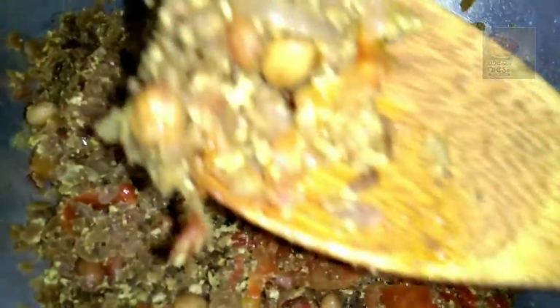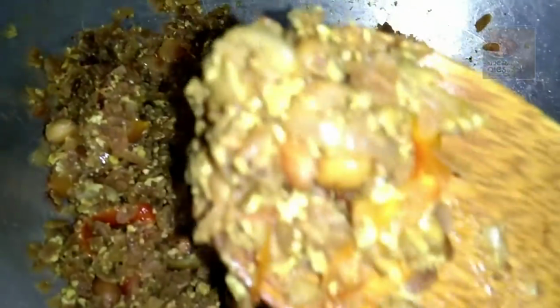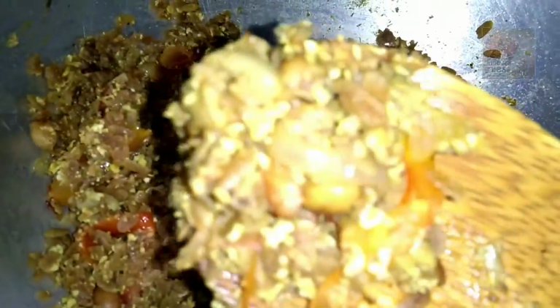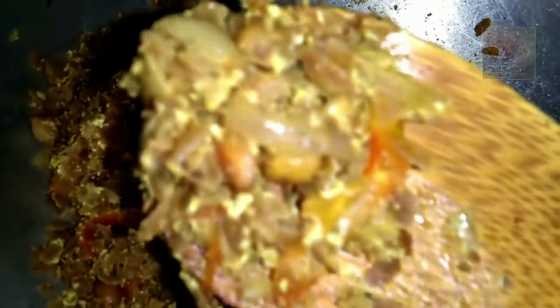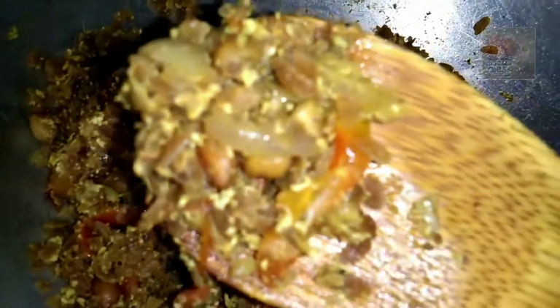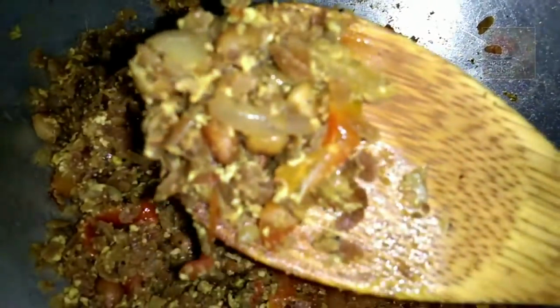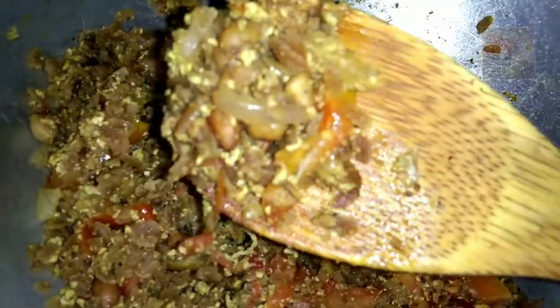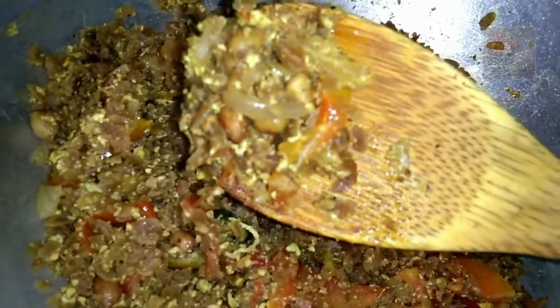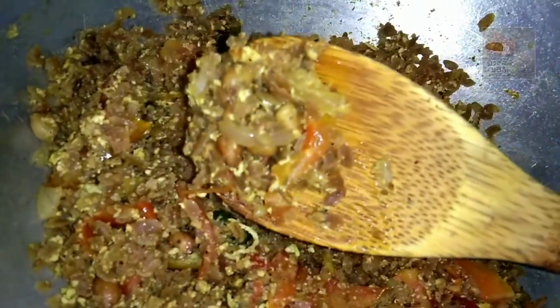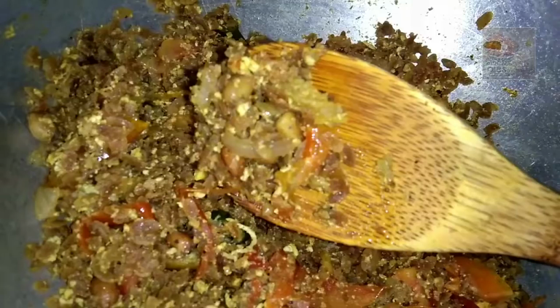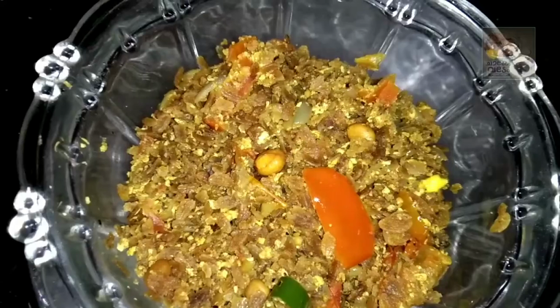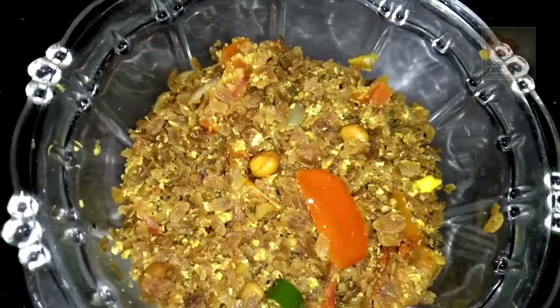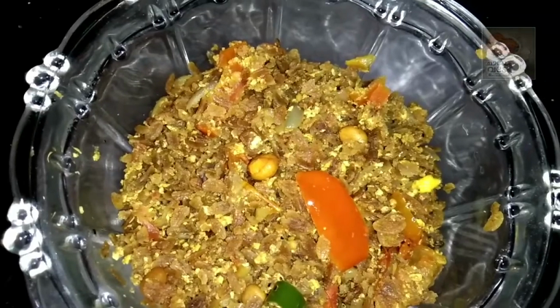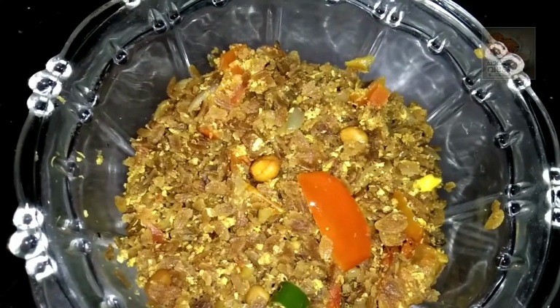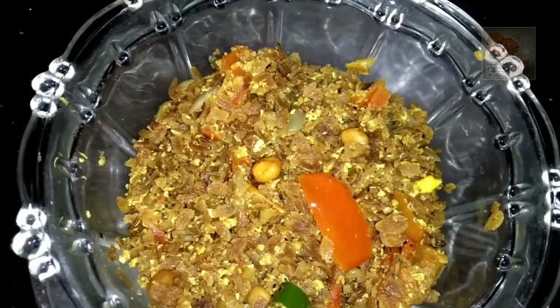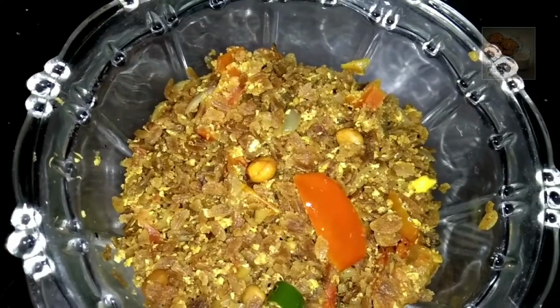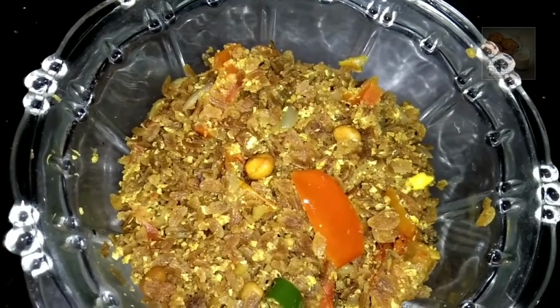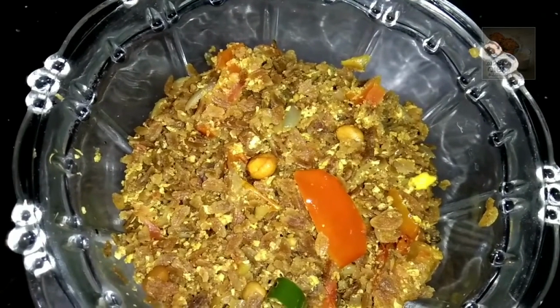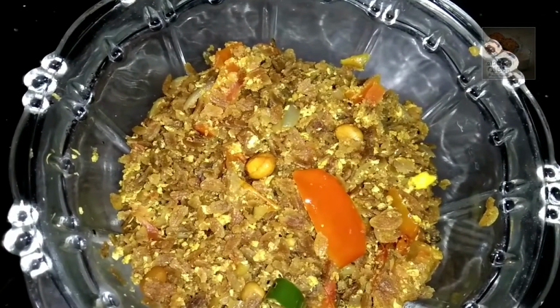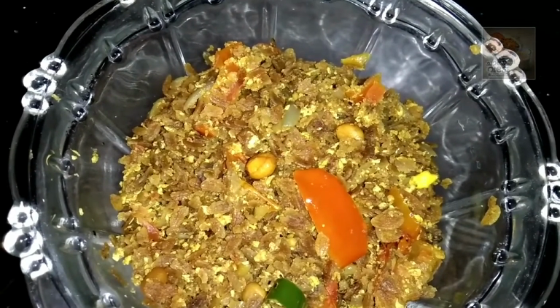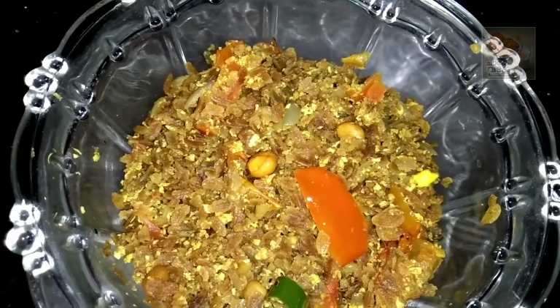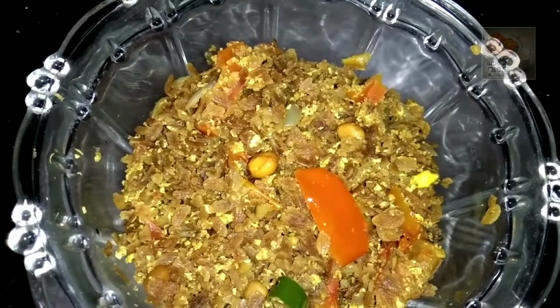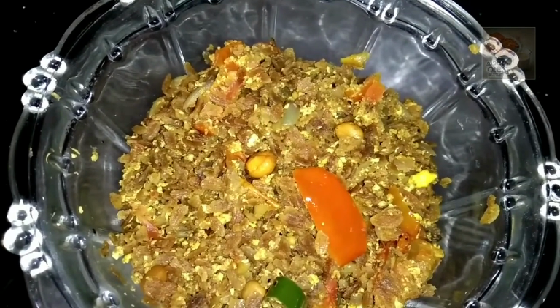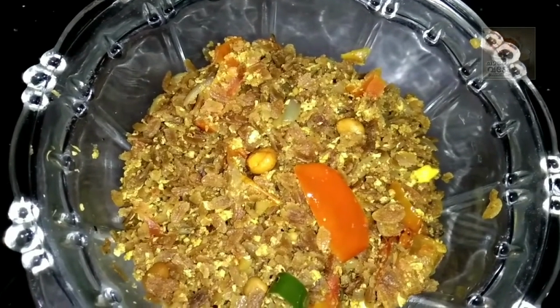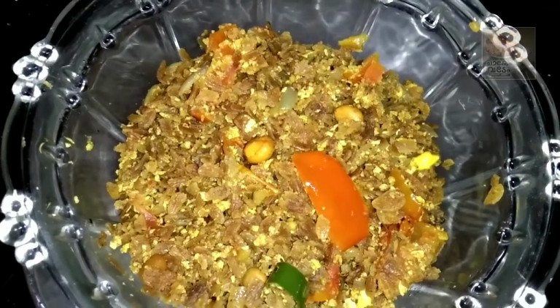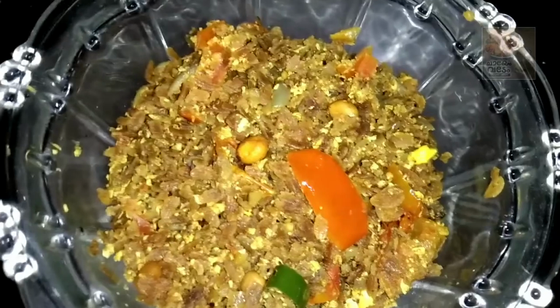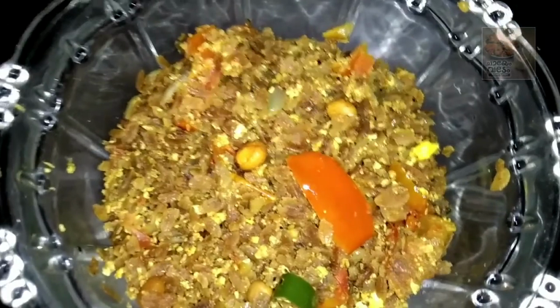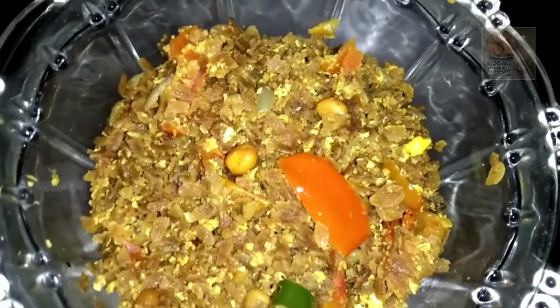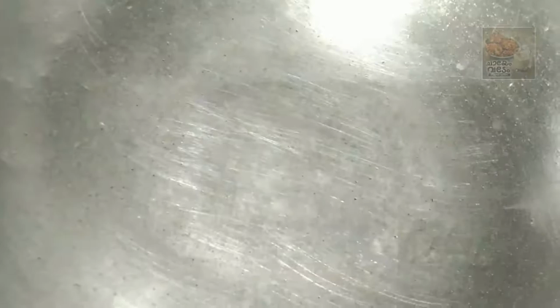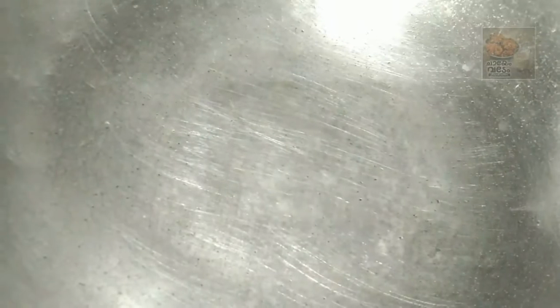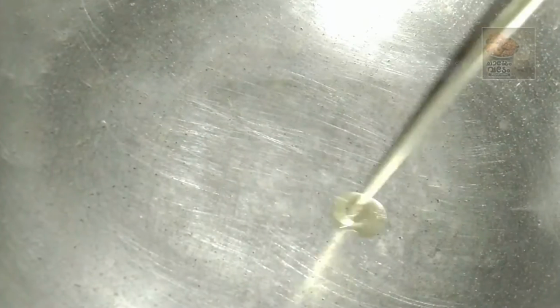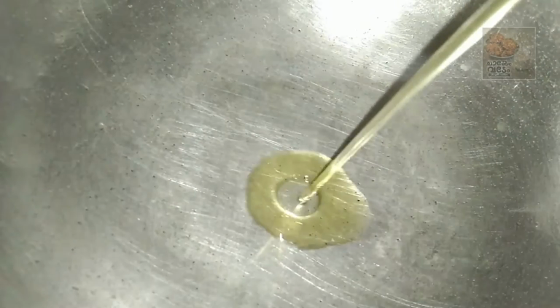Now I will take a very simple recipe. Just add a cup of taste. I will add a spoonful of tea.